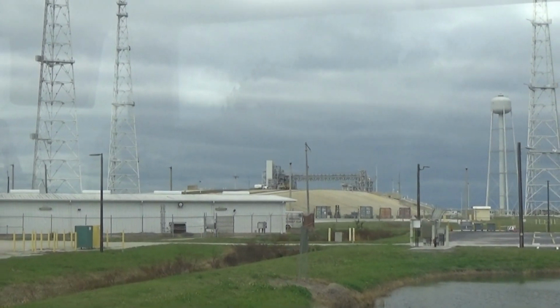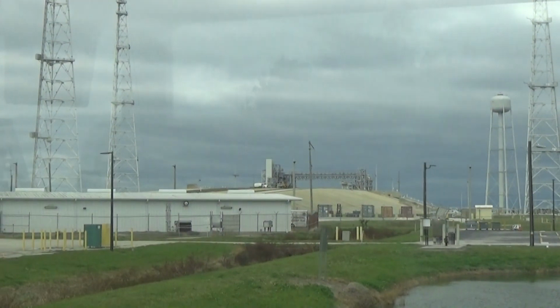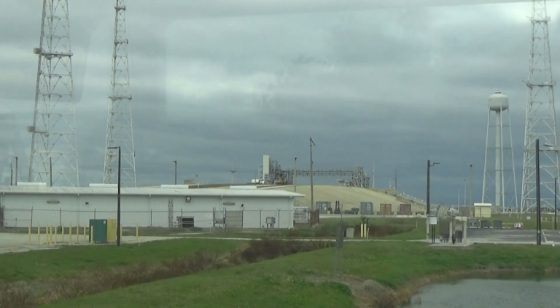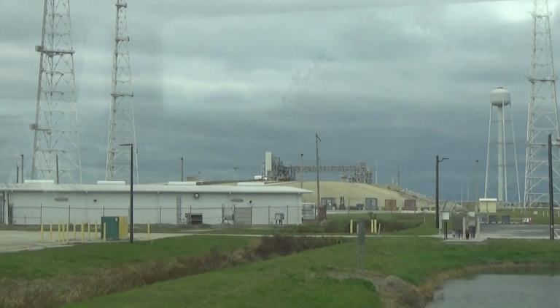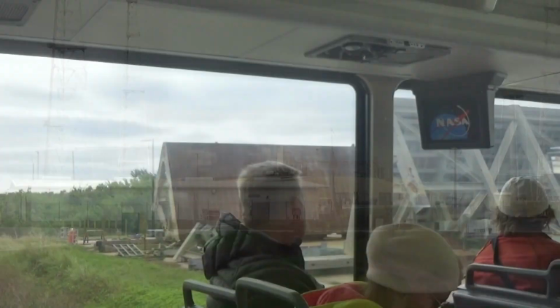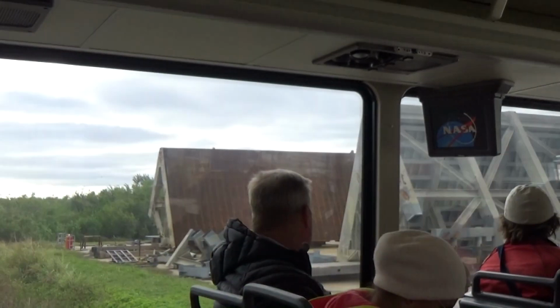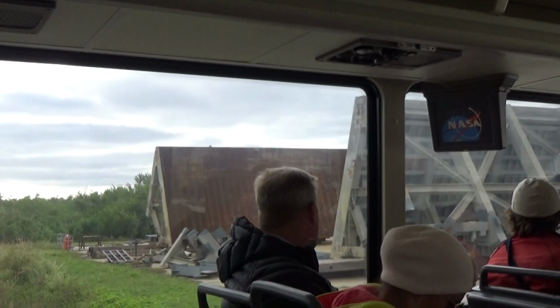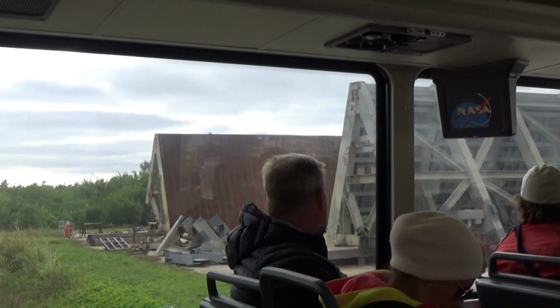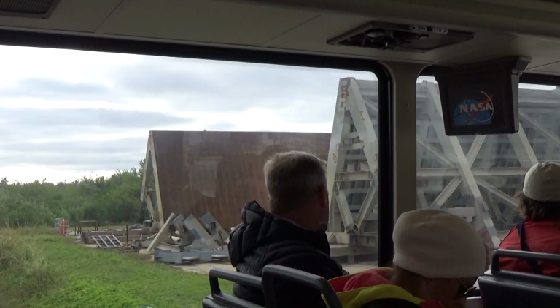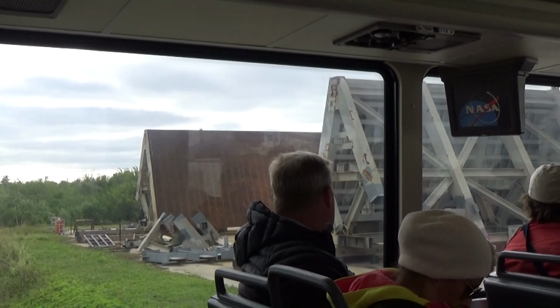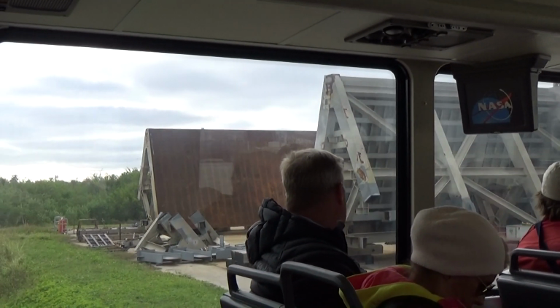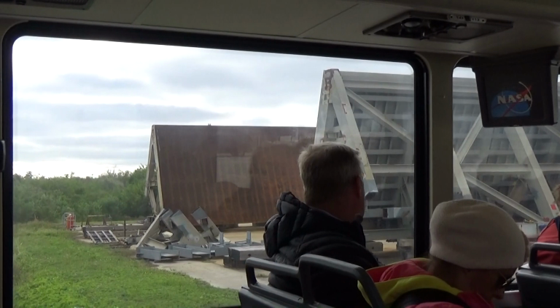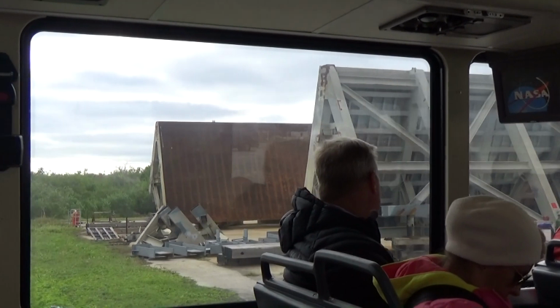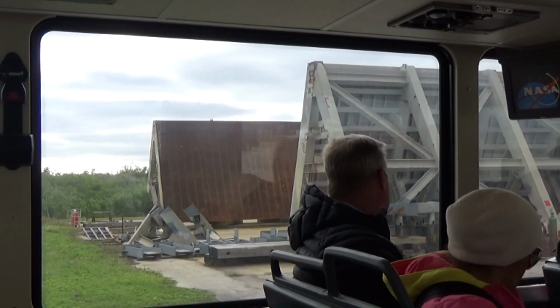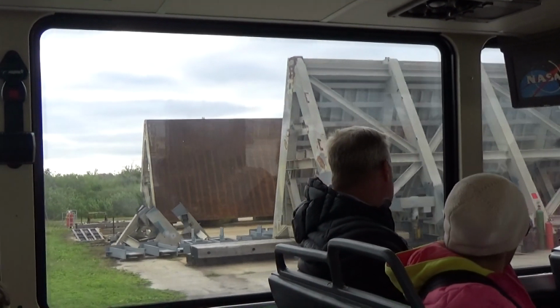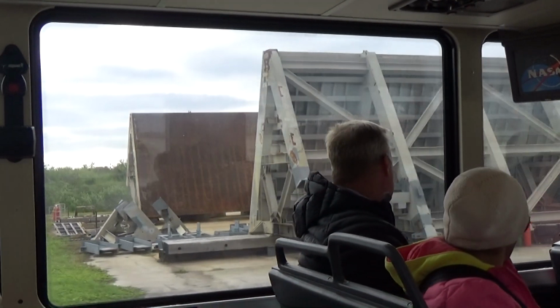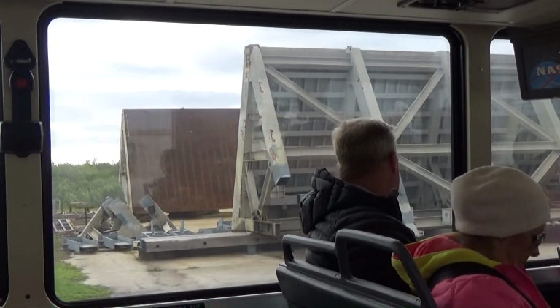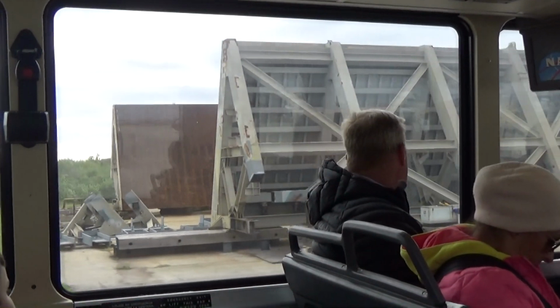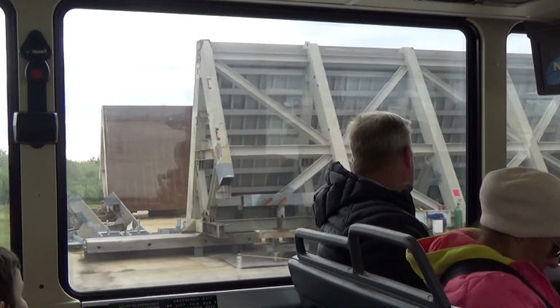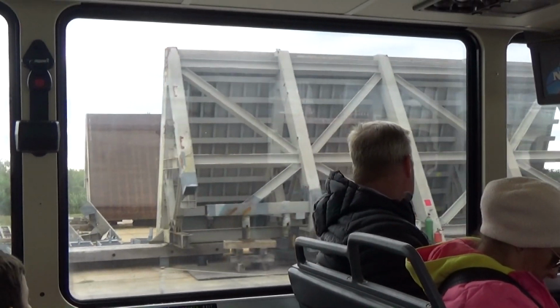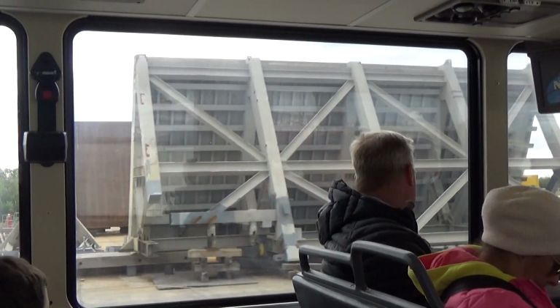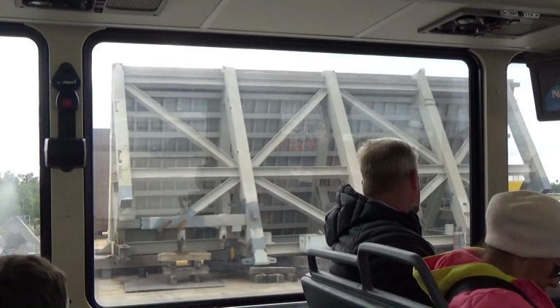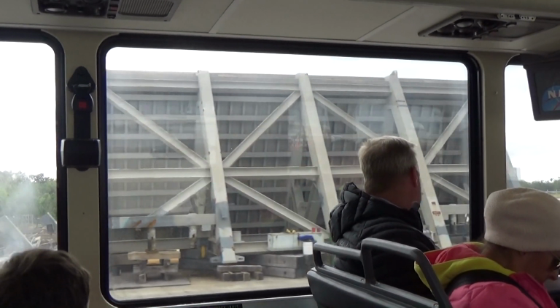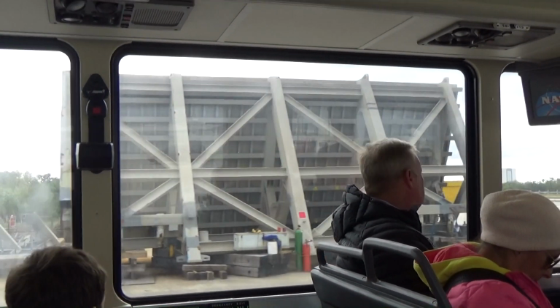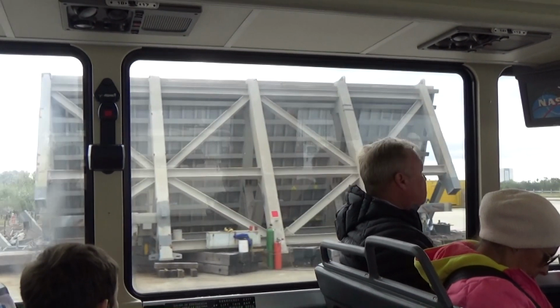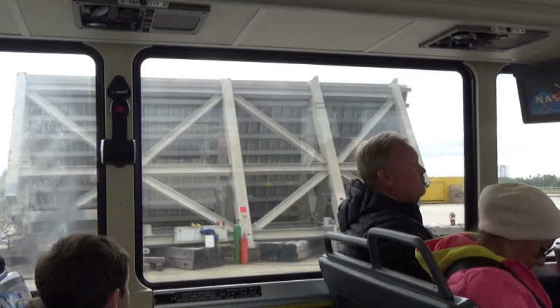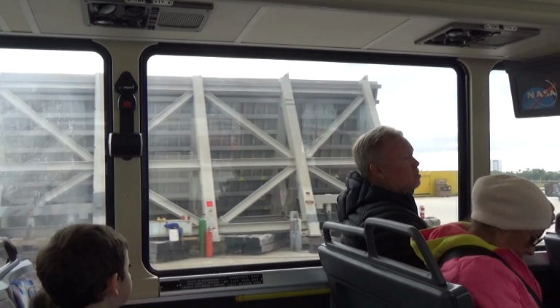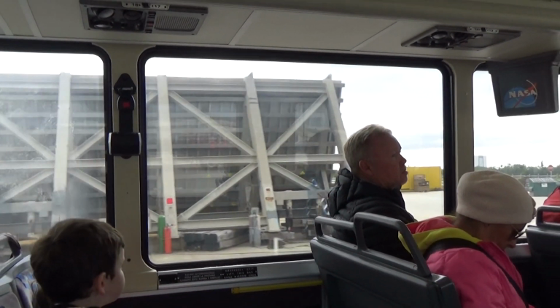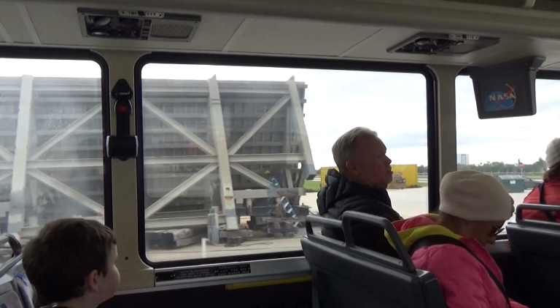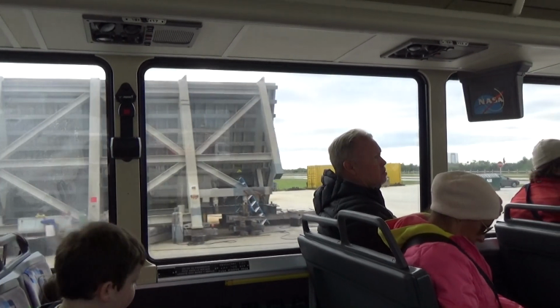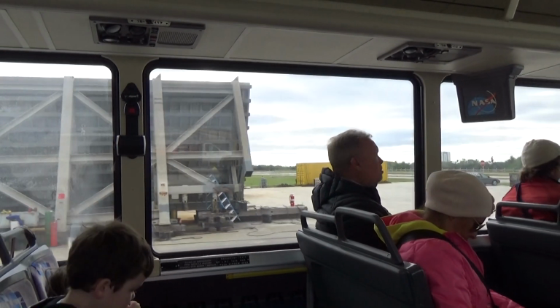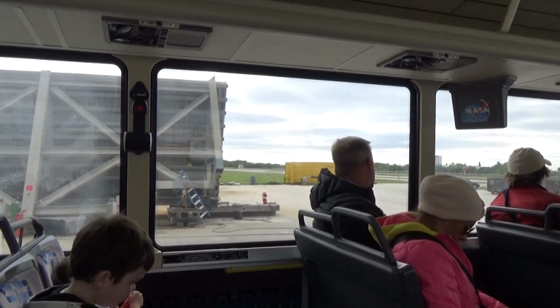These over here are called the side launchers. We are currently working on resurfacing them and will be putting on some special ablative concrete.